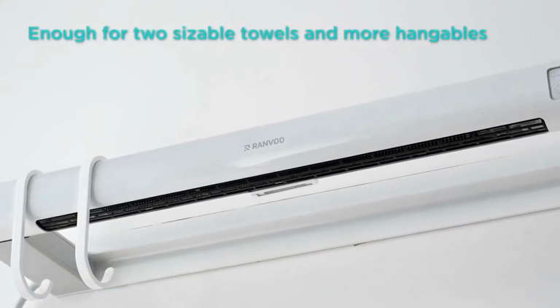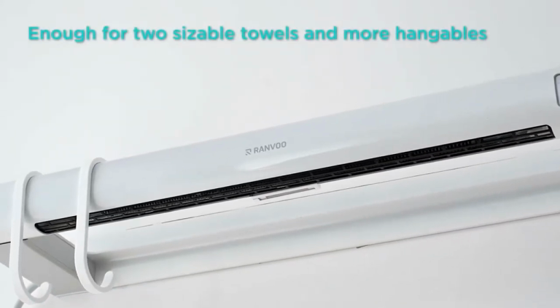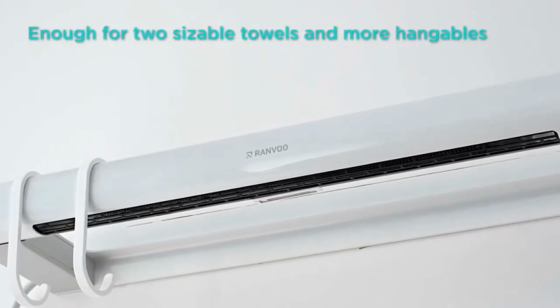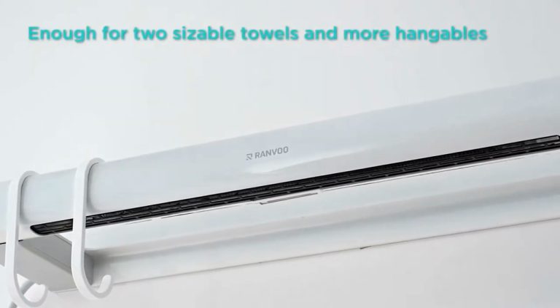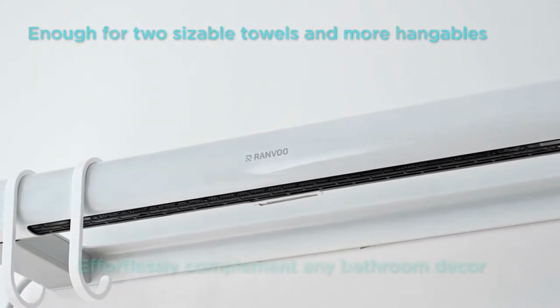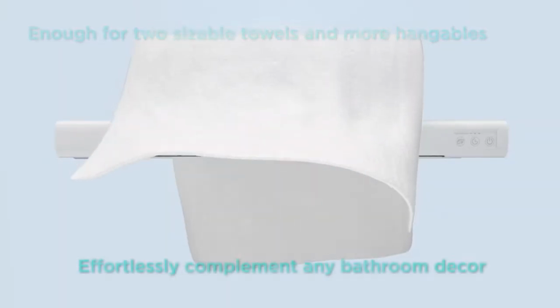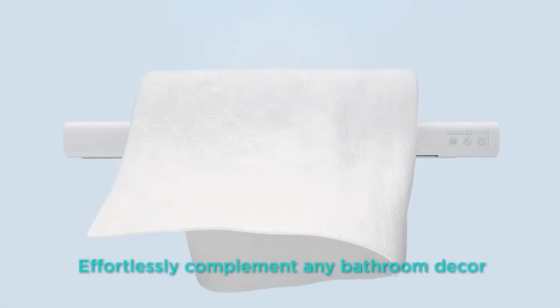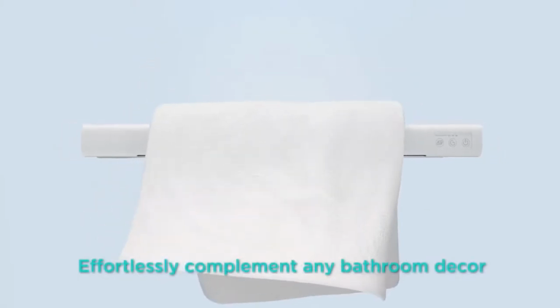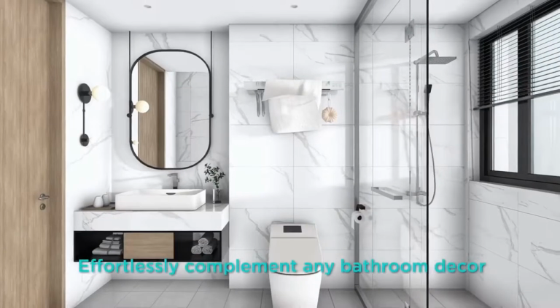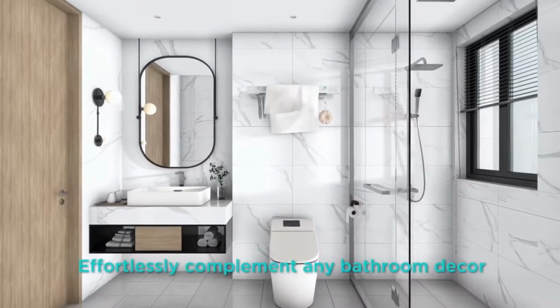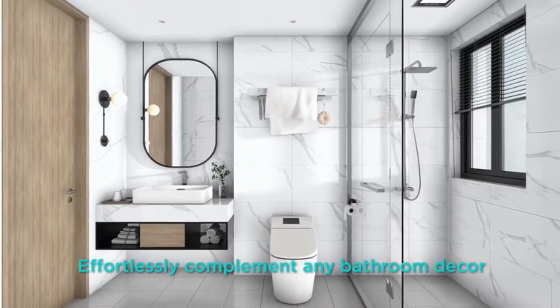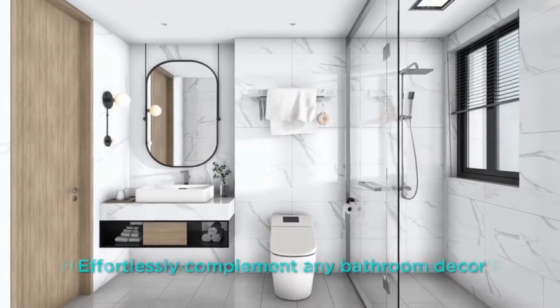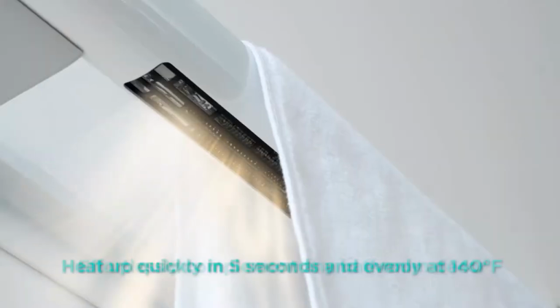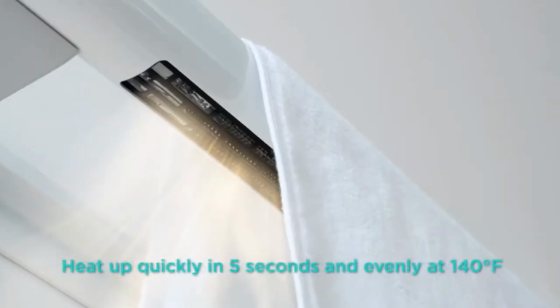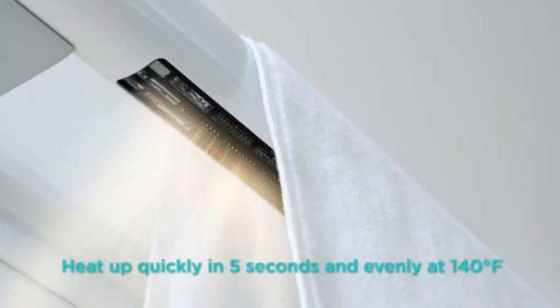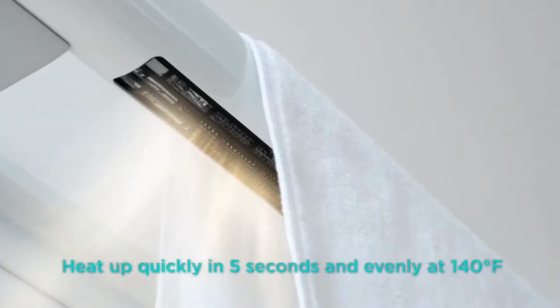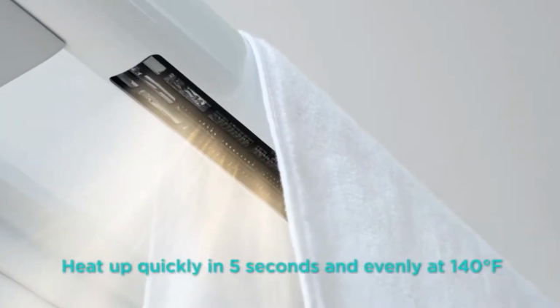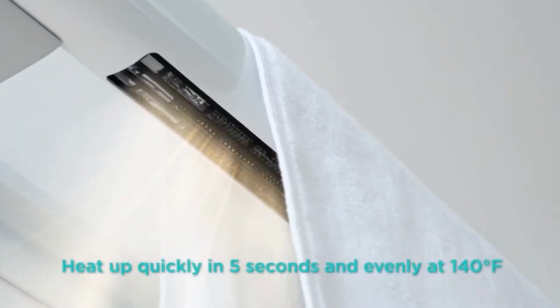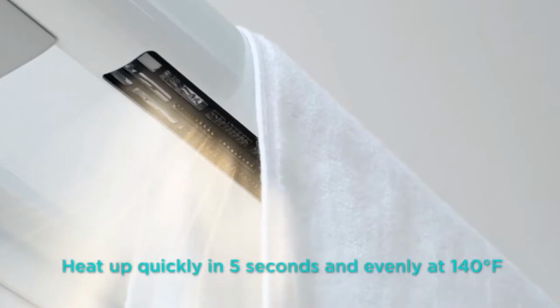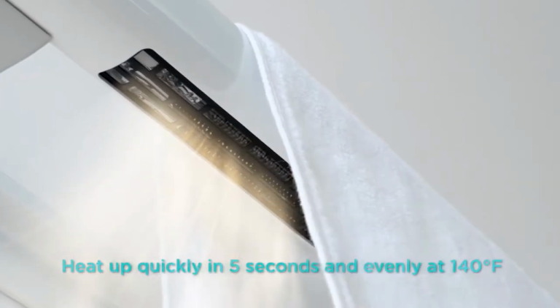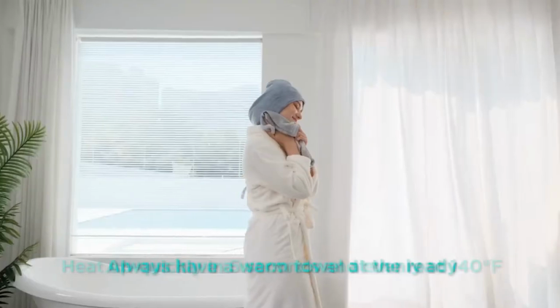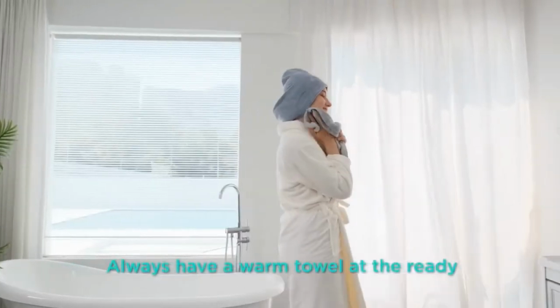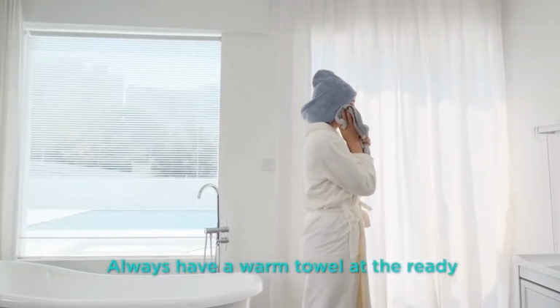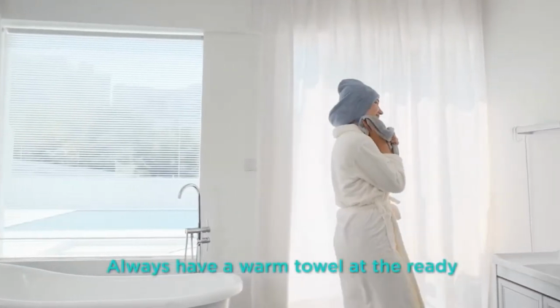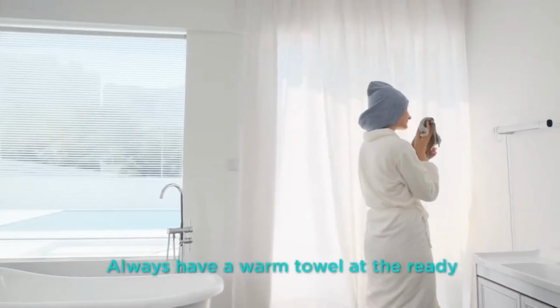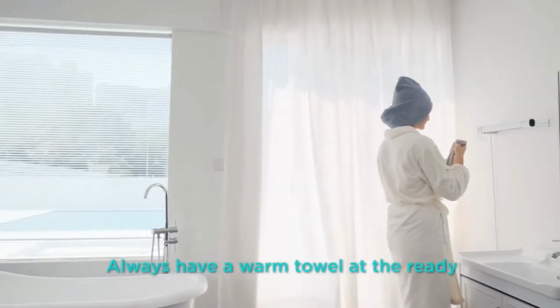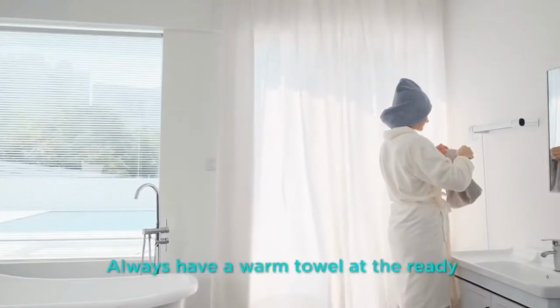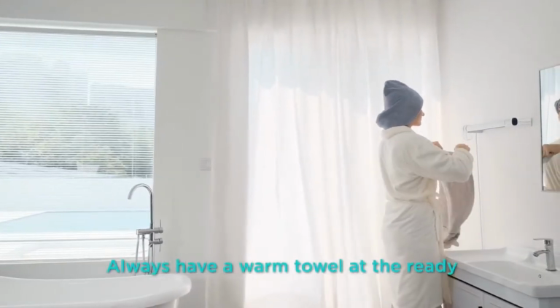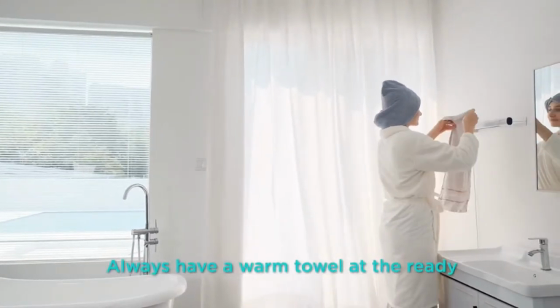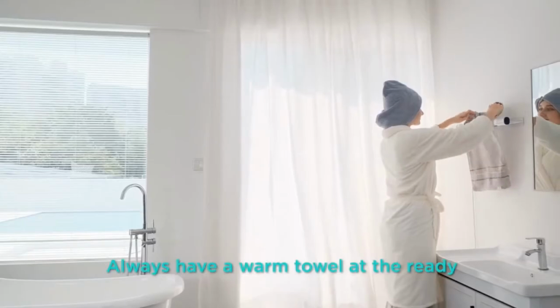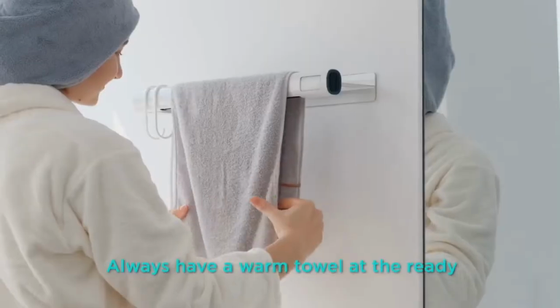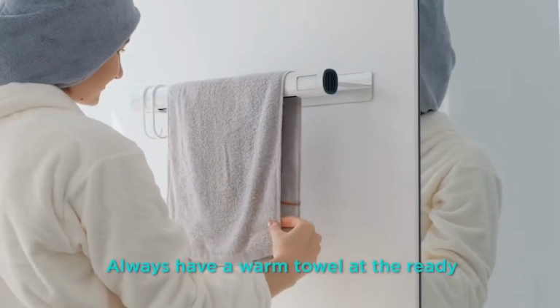Coming in a compact size, Ranvoo fits in a bathroom small or large and has a touch of discreet luxury. It's also light enough to move around. Ranvoo is the finishing touch to bring your bathroom together in comfort, style, and function.